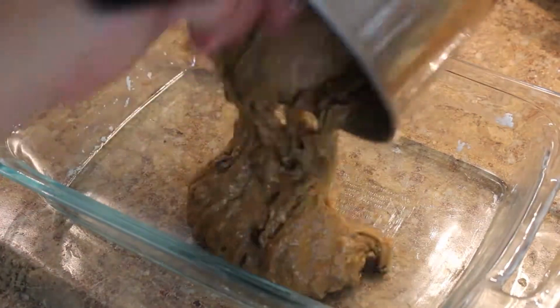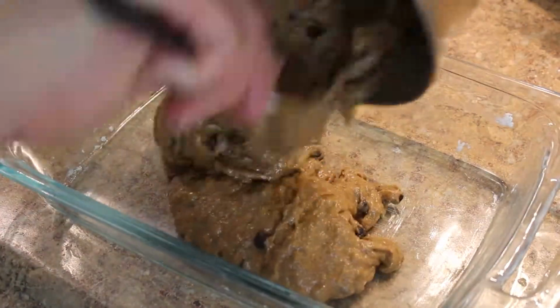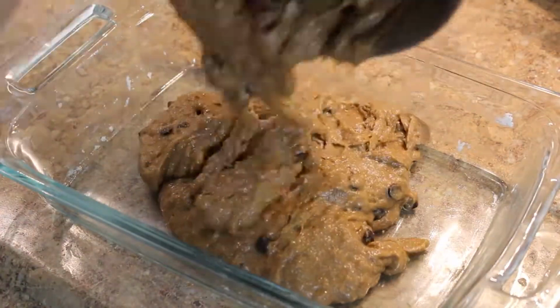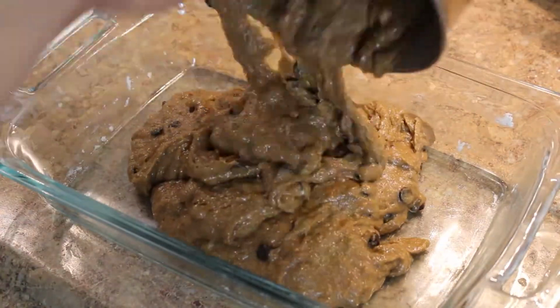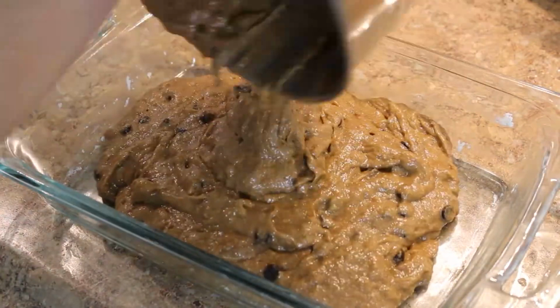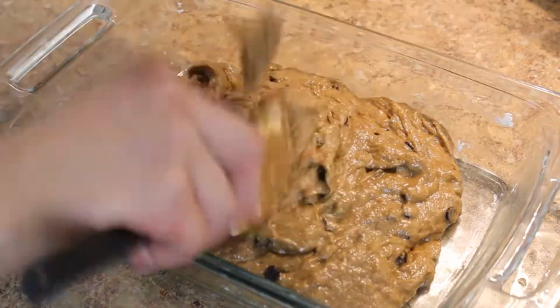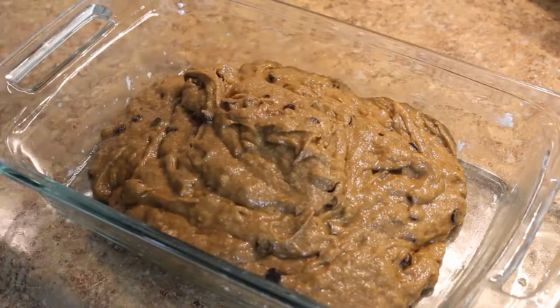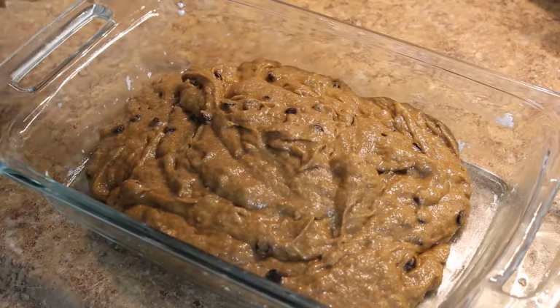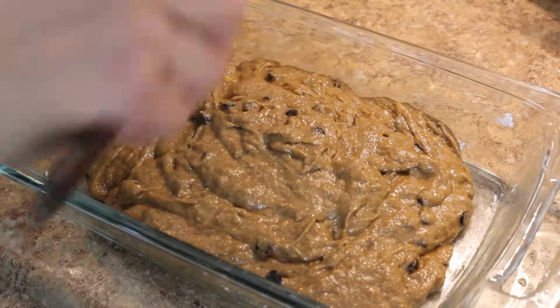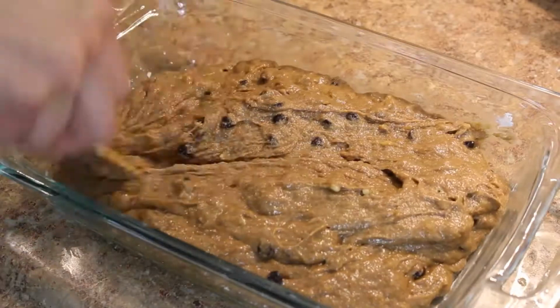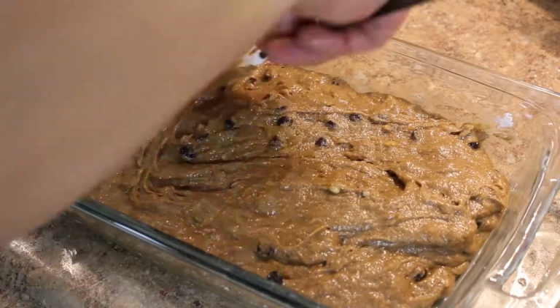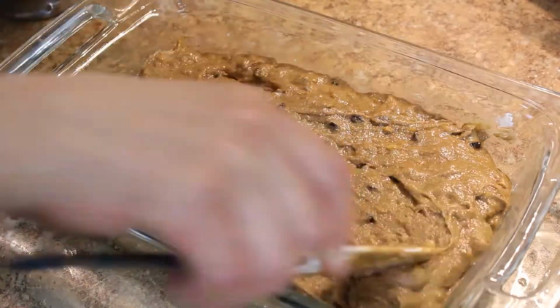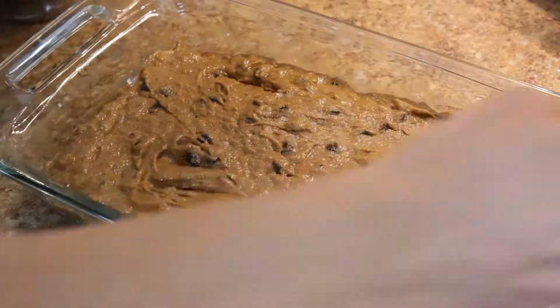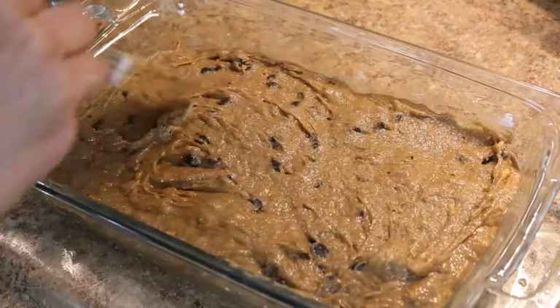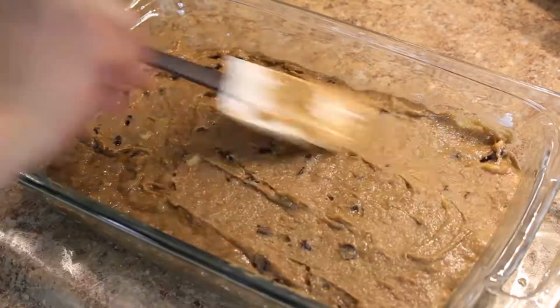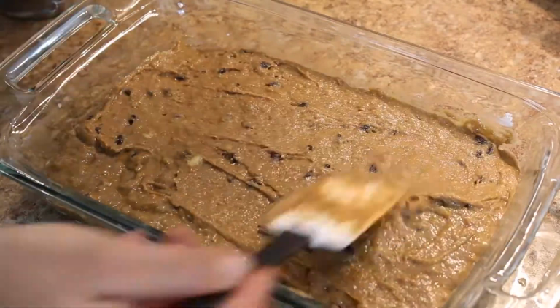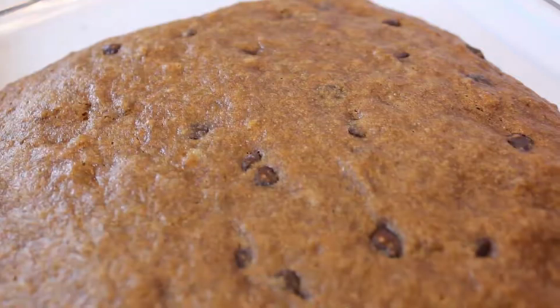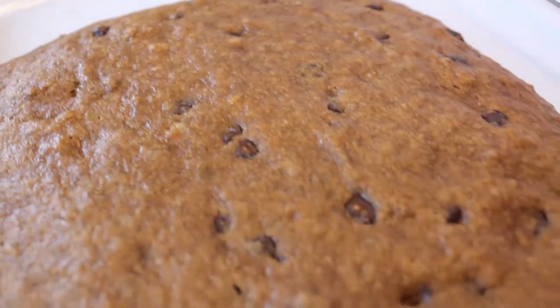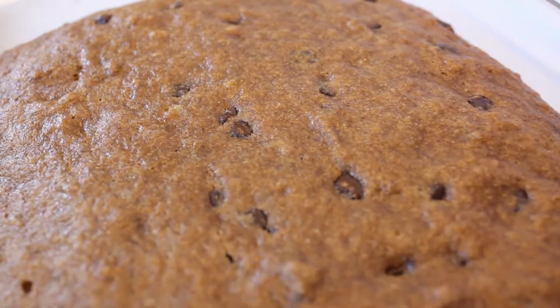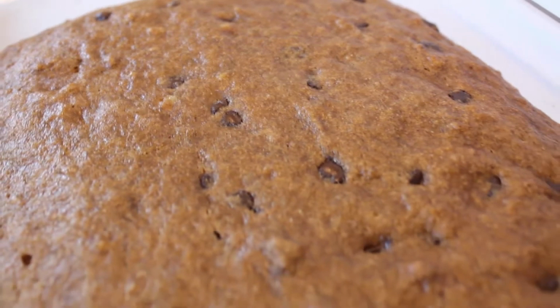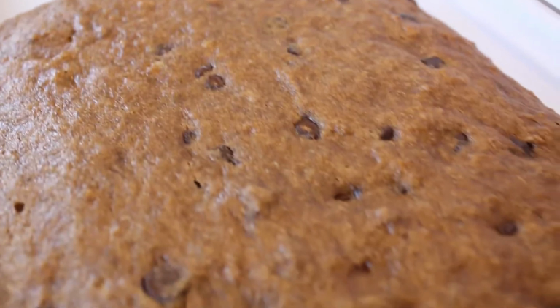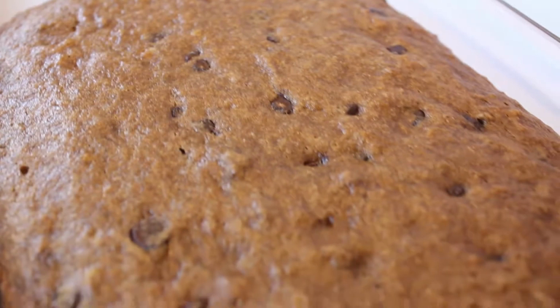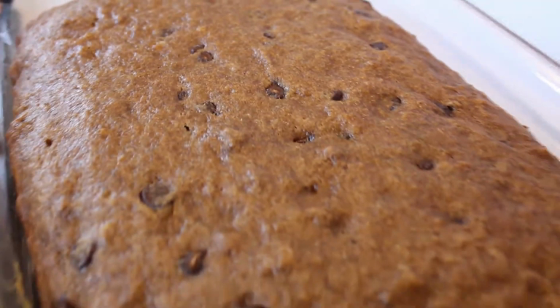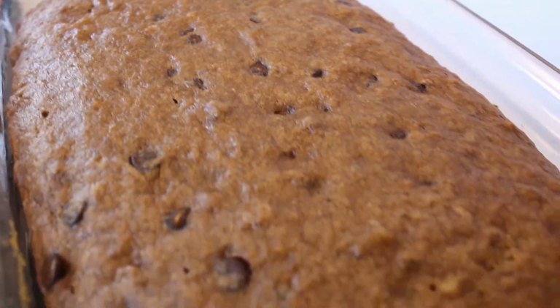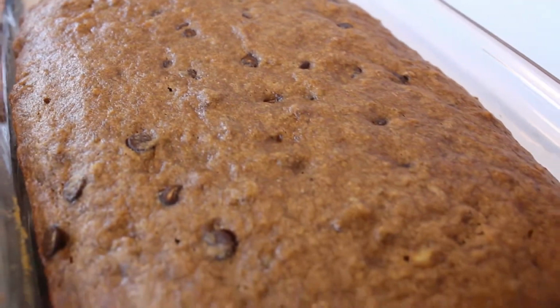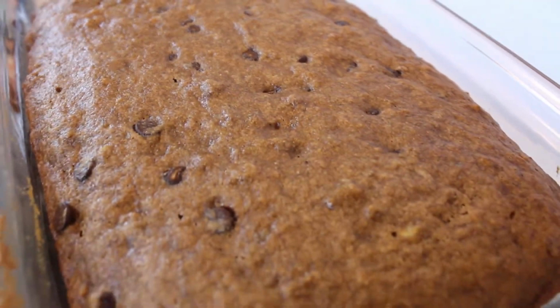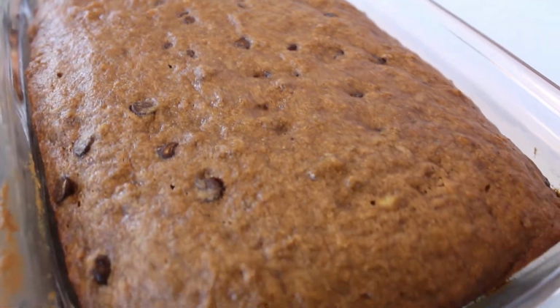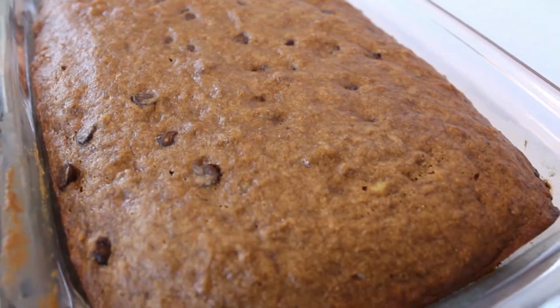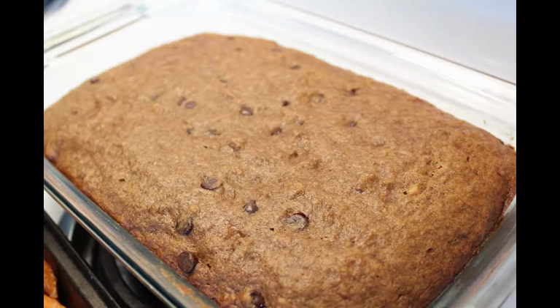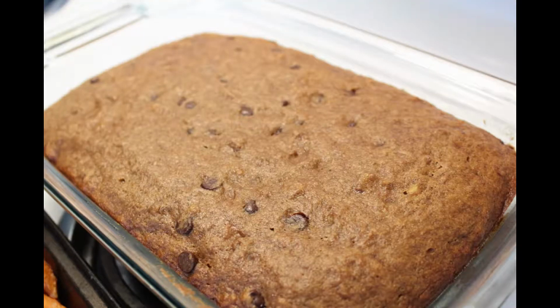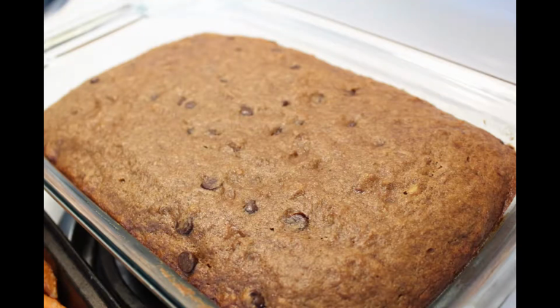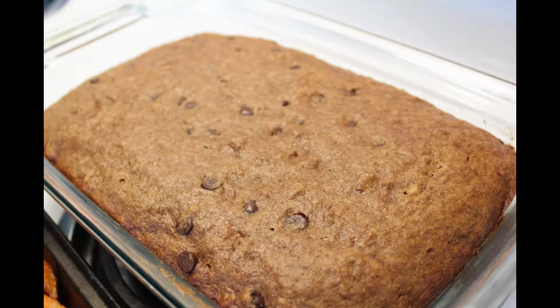In a nine inch greased pan put your batter and you want to cook this at 350 degrees for 50 minutes. And that's it, your easy vegan banana bread.